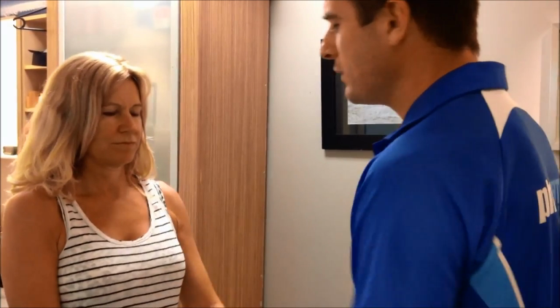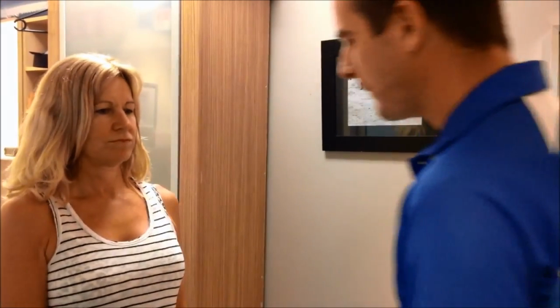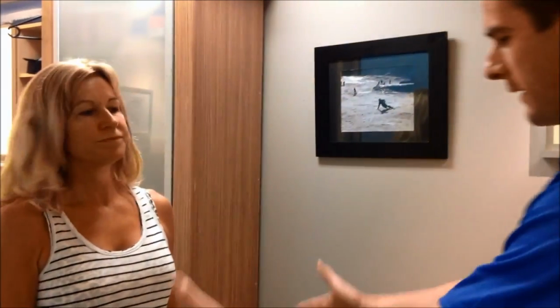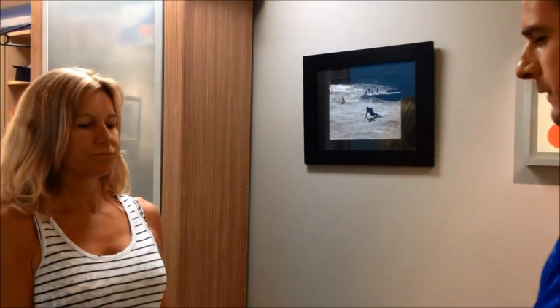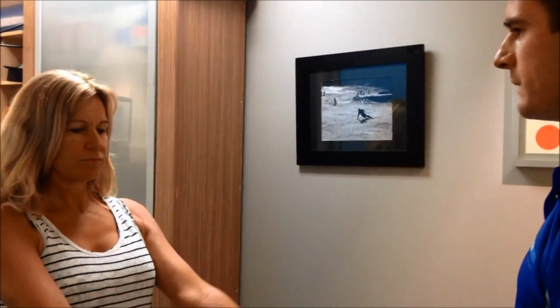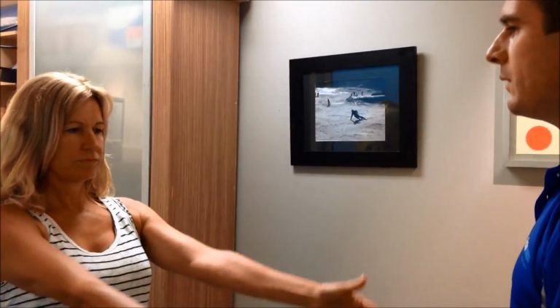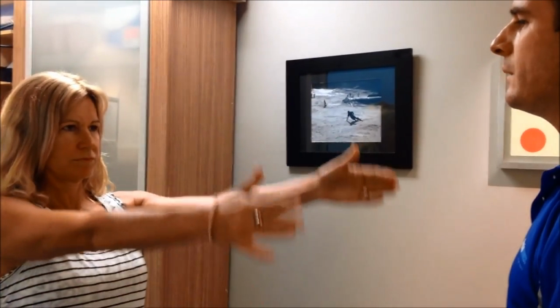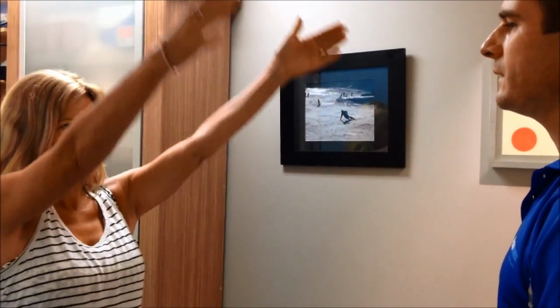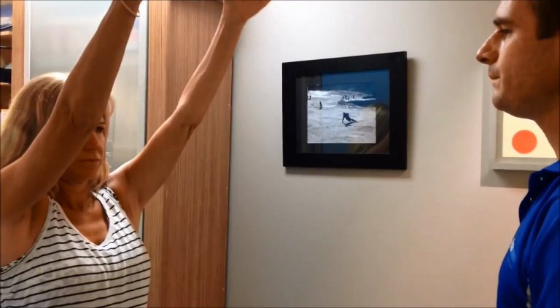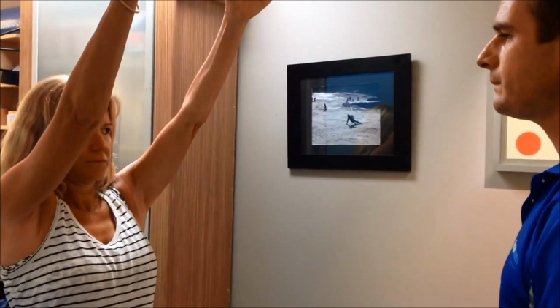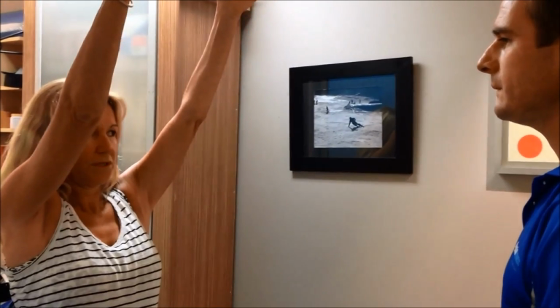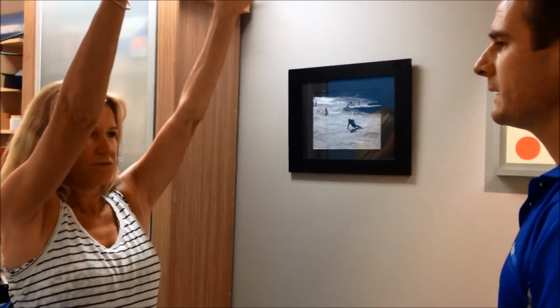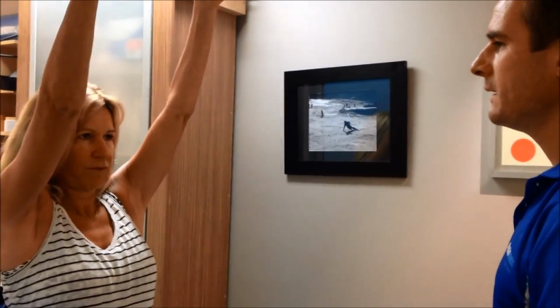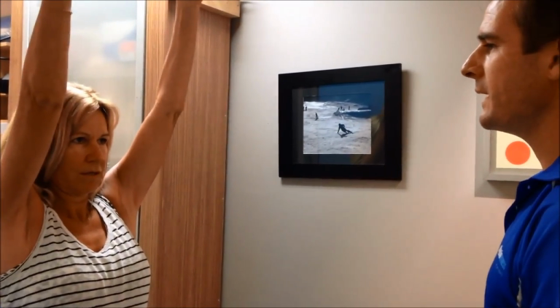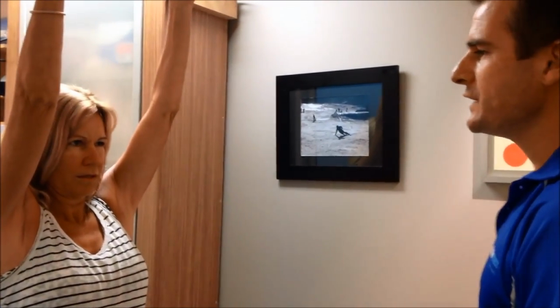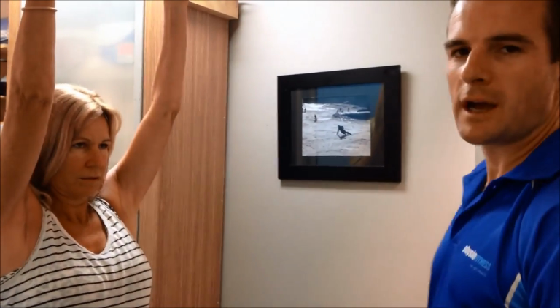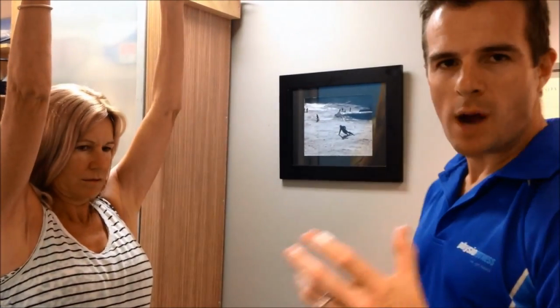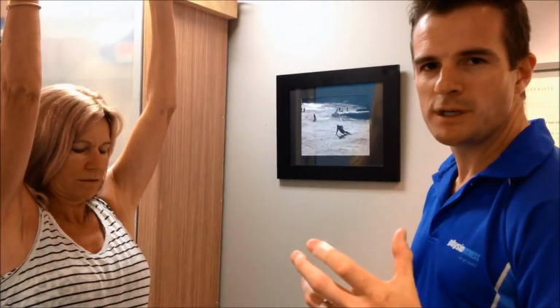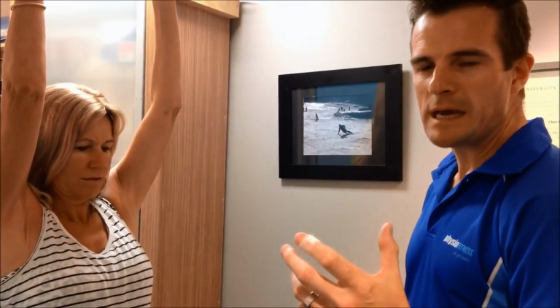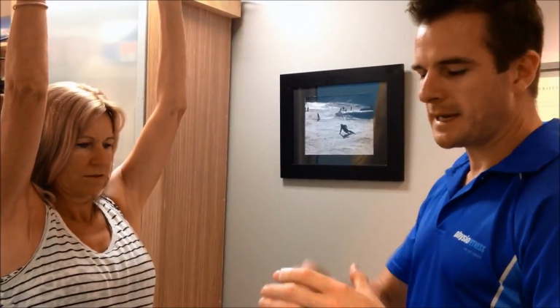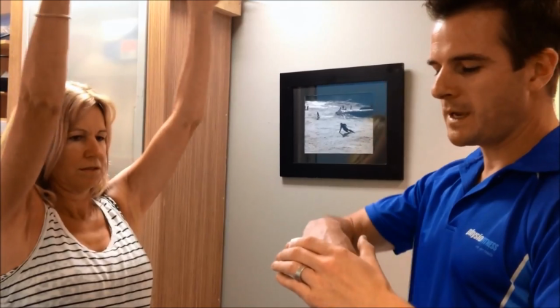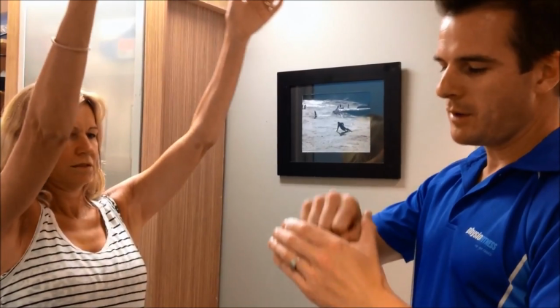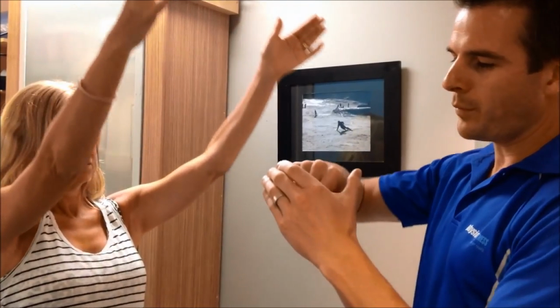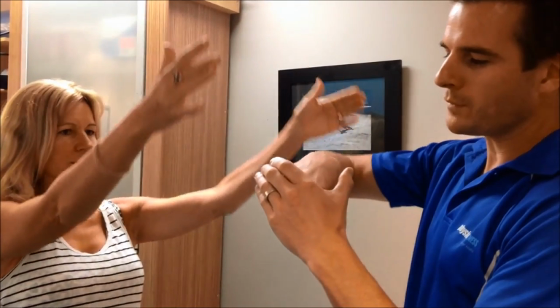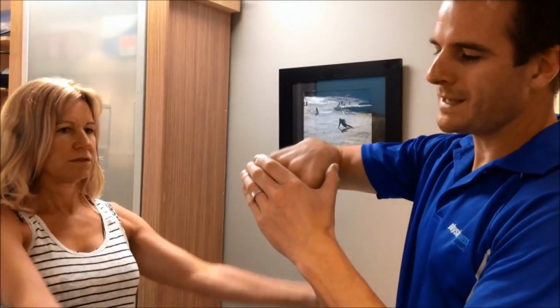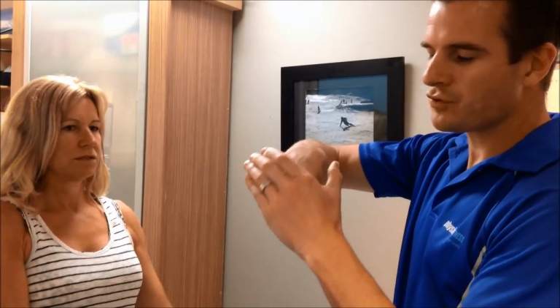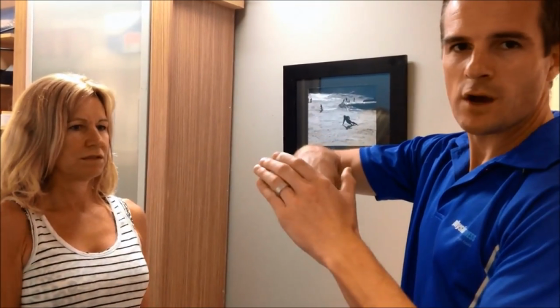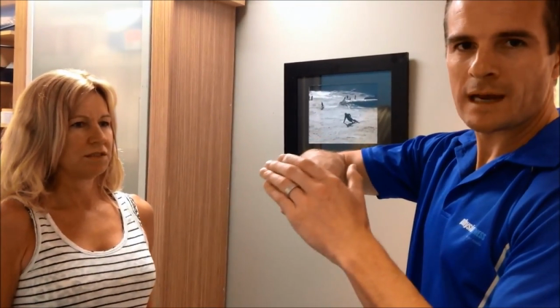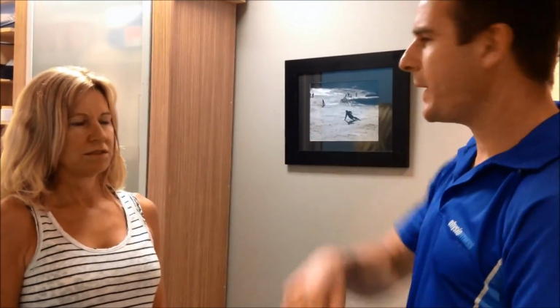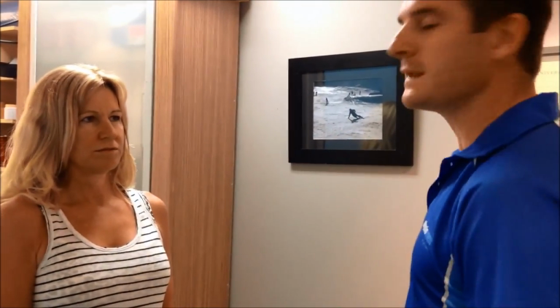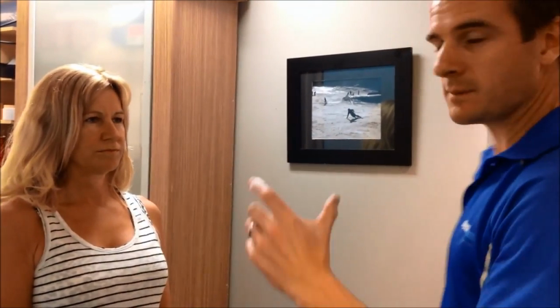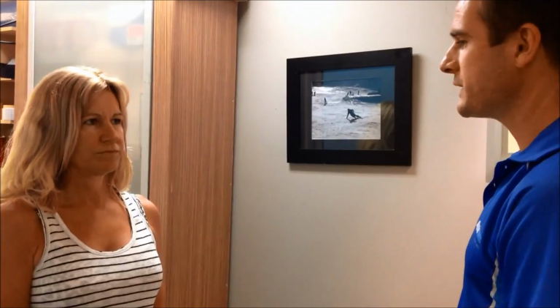You'll notice — Kimmy, if you go thumbs up, go all the way to the top — where do you feel that? From there. So she's got a type of impingement, but it's actually where the ball rolls through and stress-loads through that labral part where it's got some aggravation.